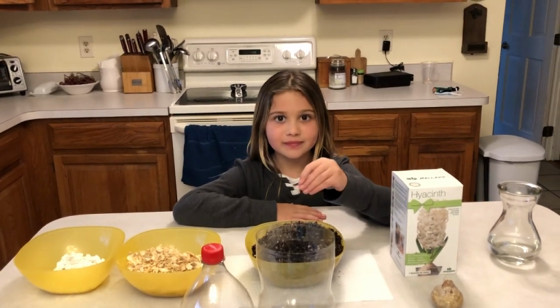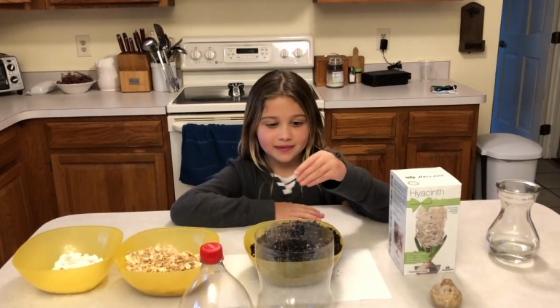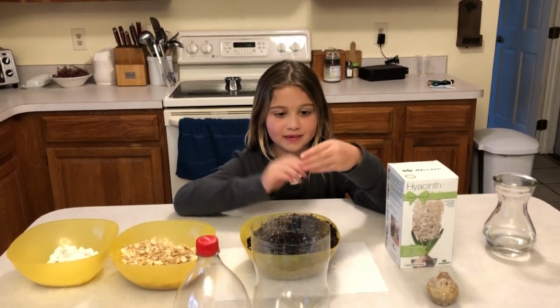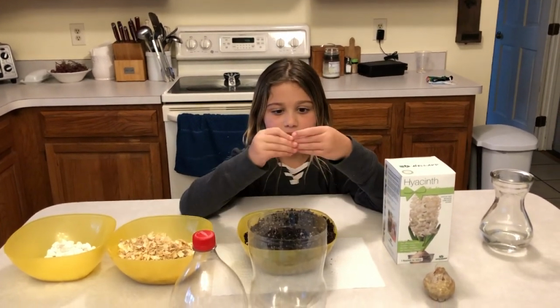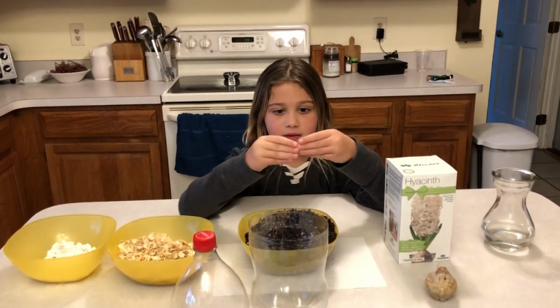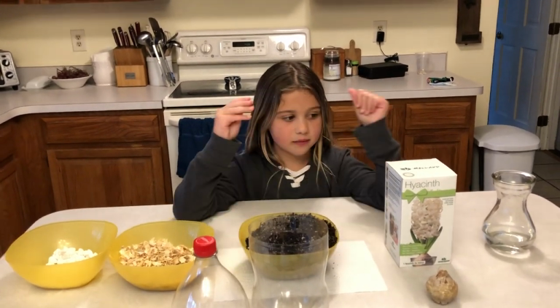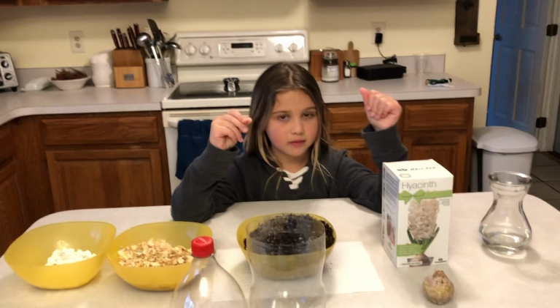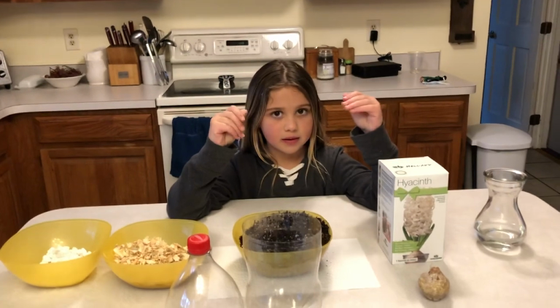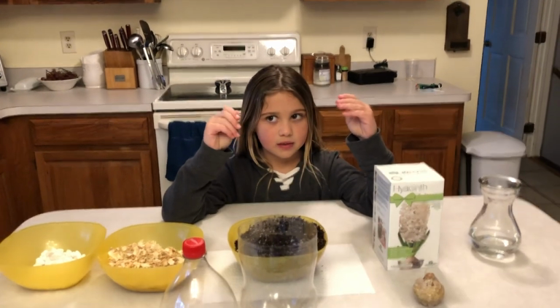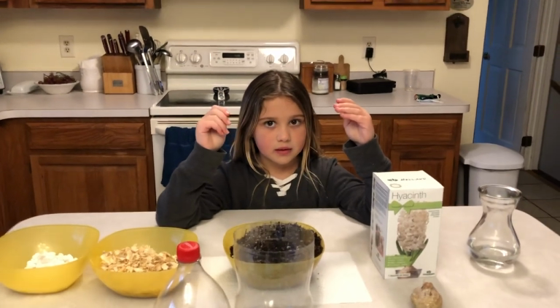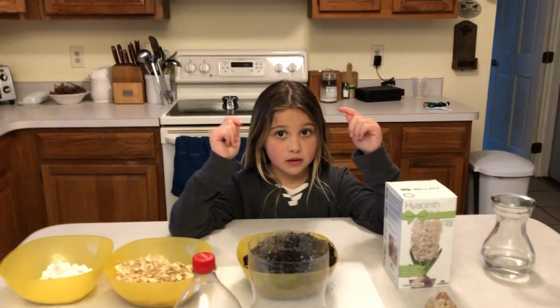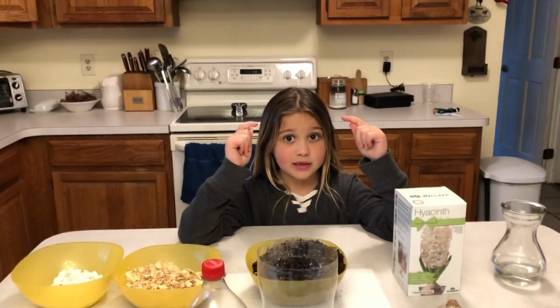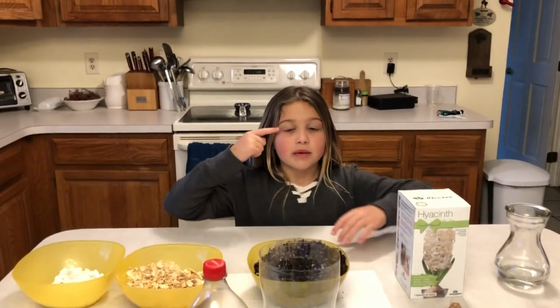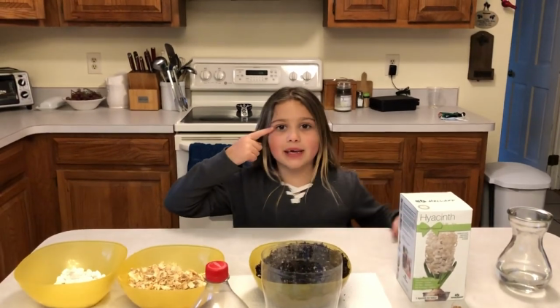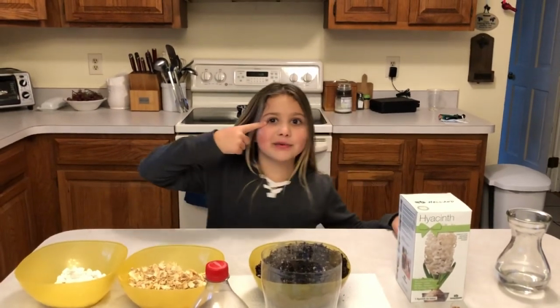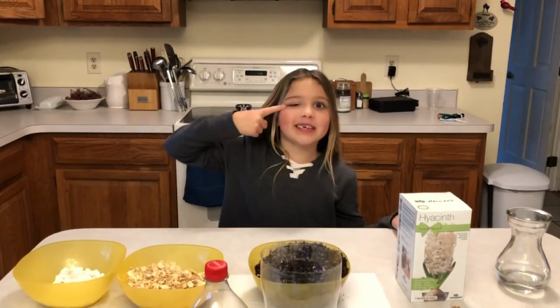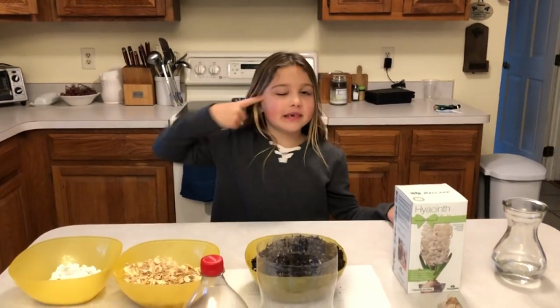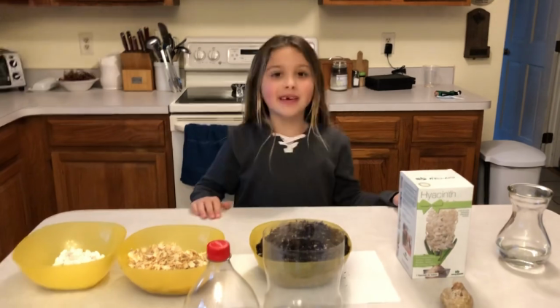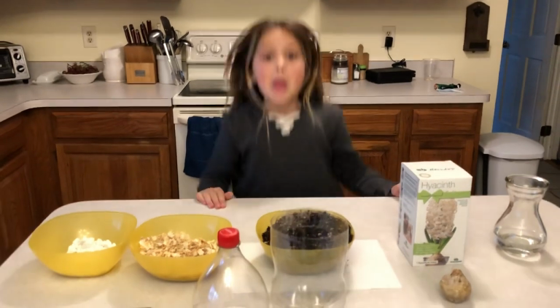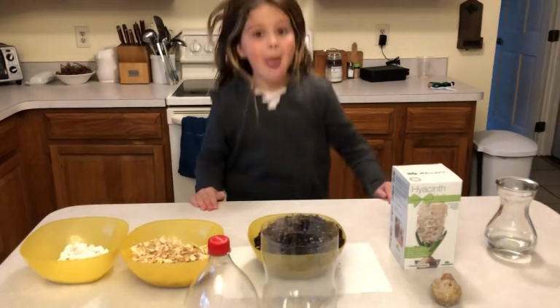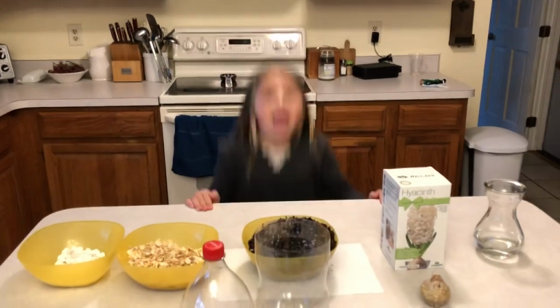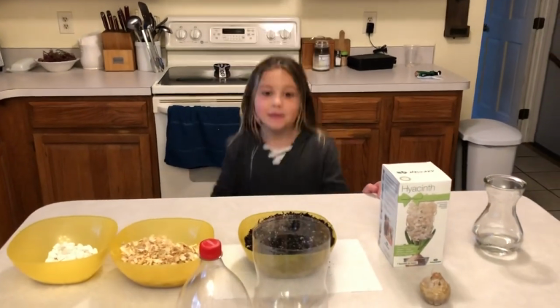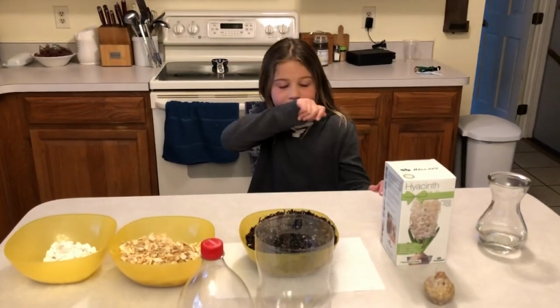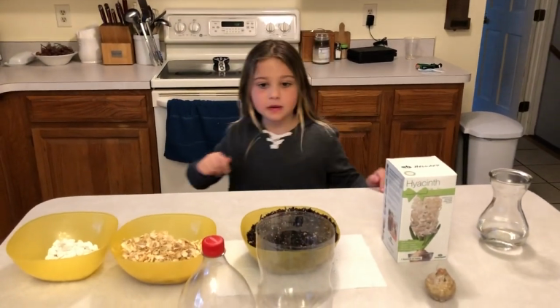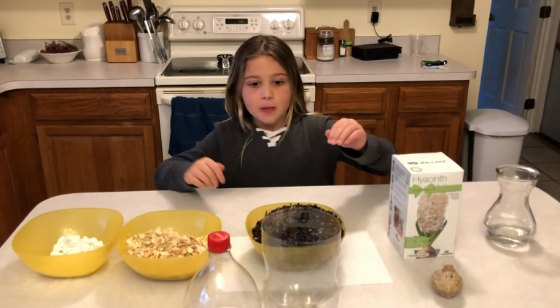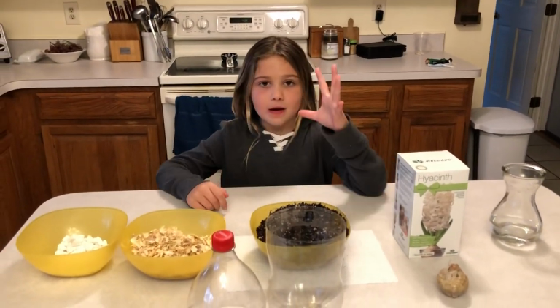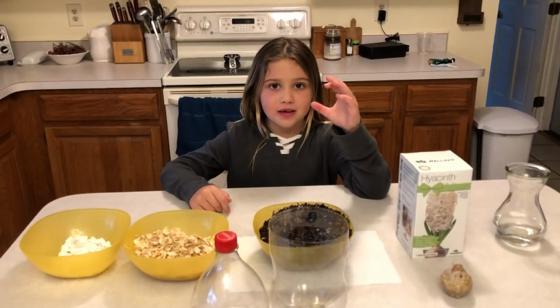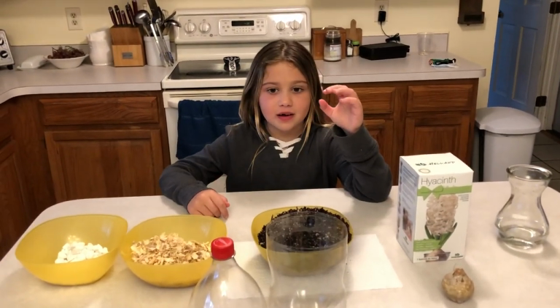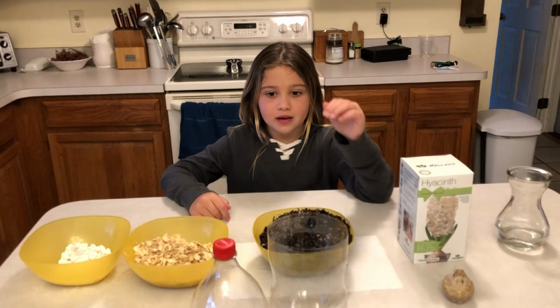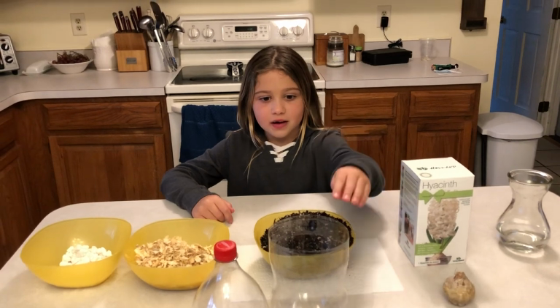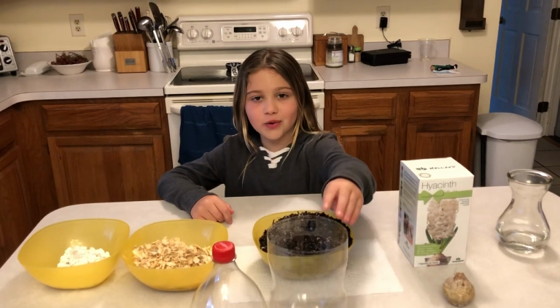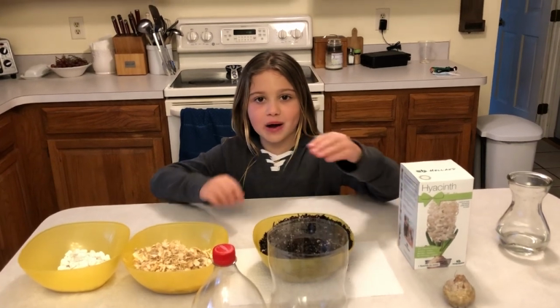What do models let us do? Make an observation. Great. What type of model will we make today? A soda bottle terrarium.